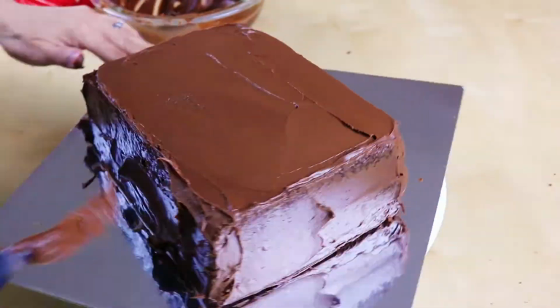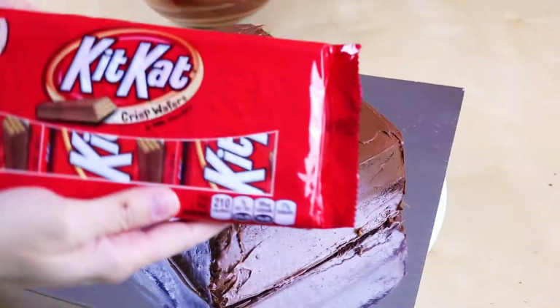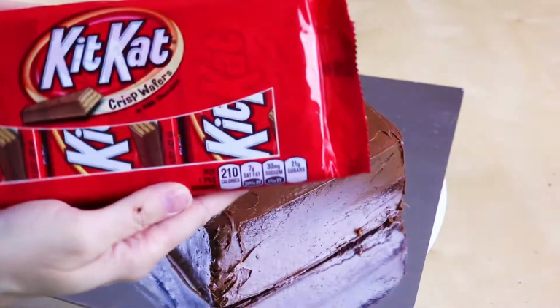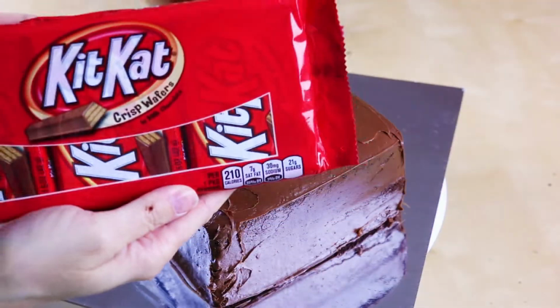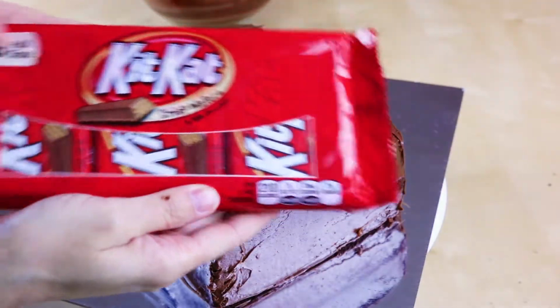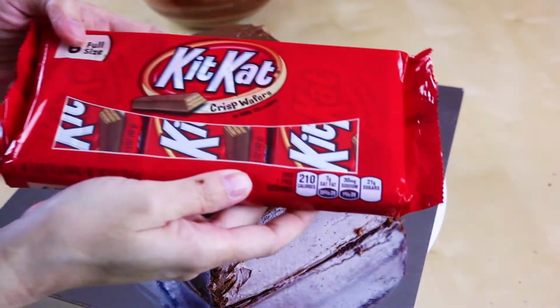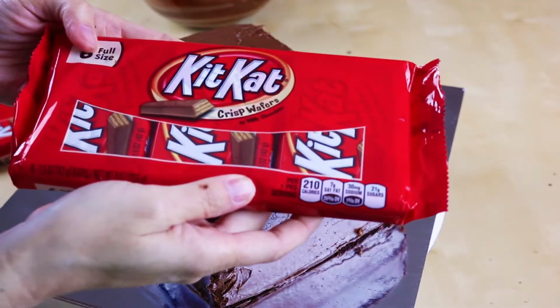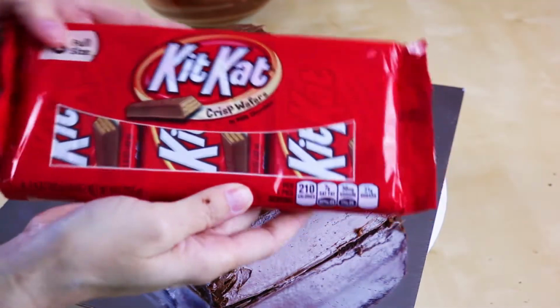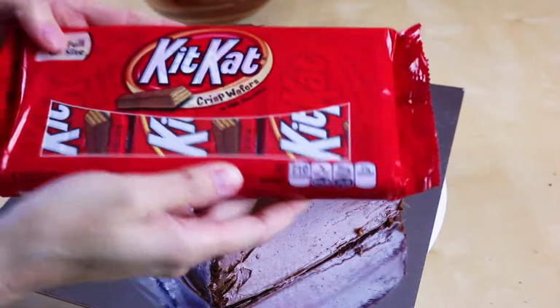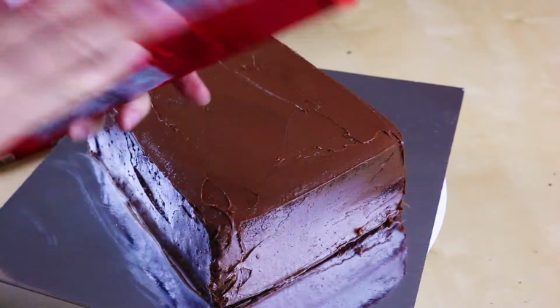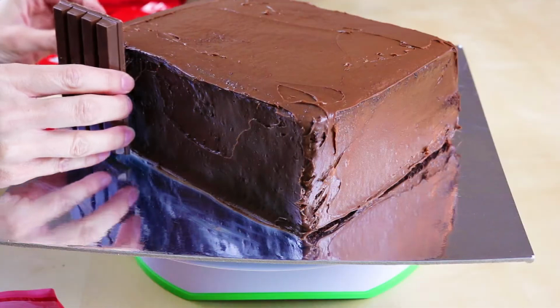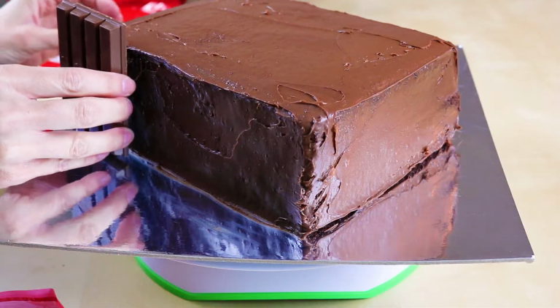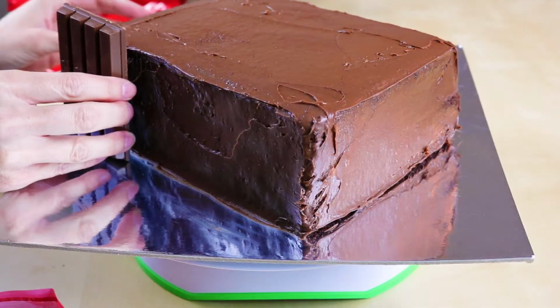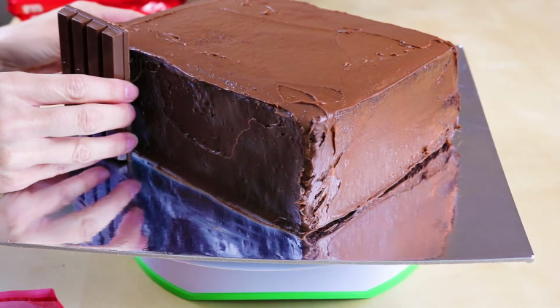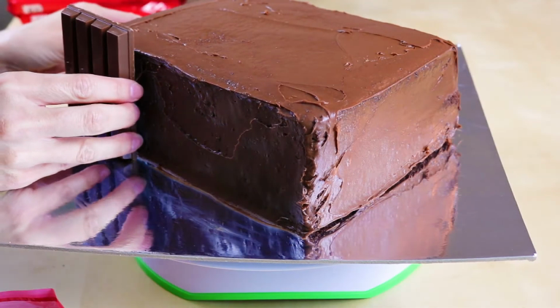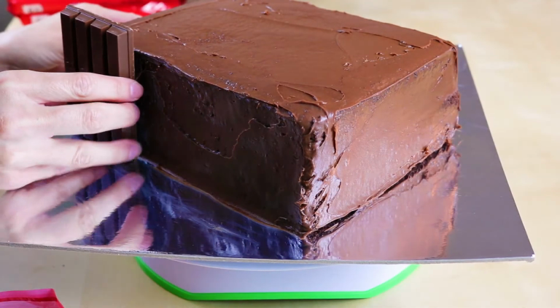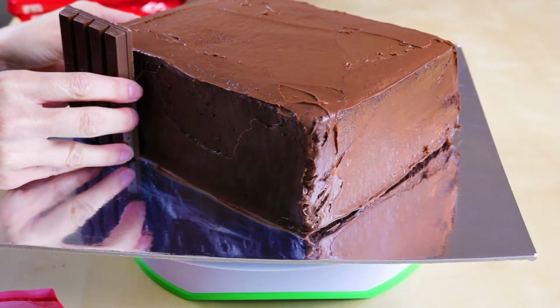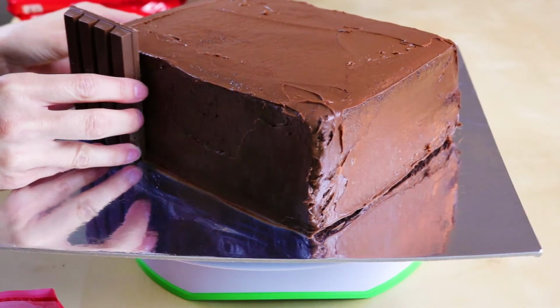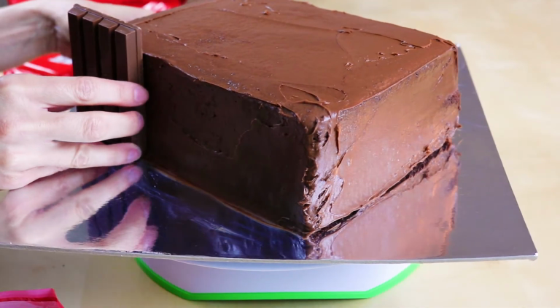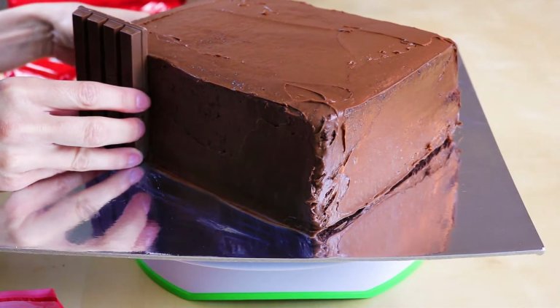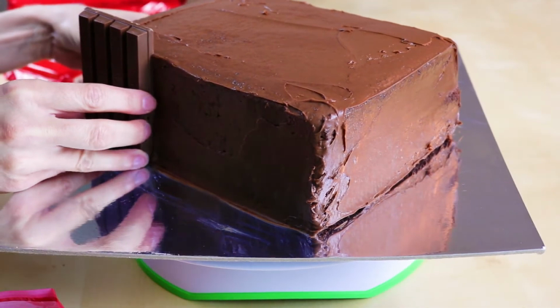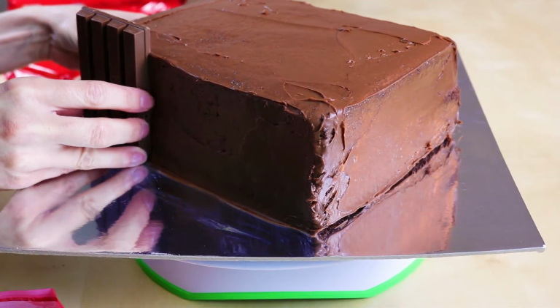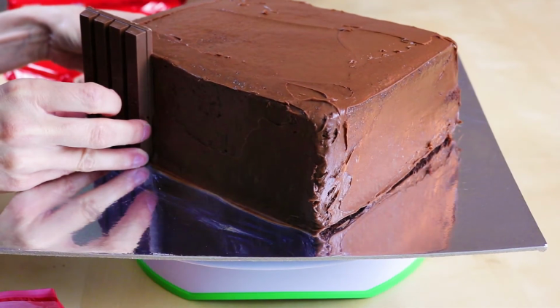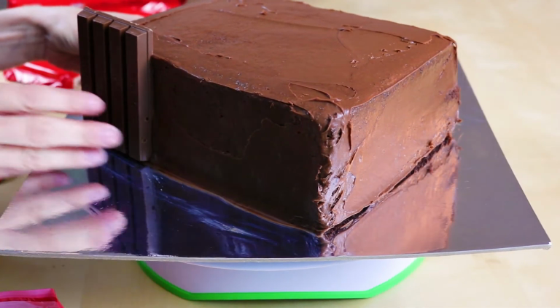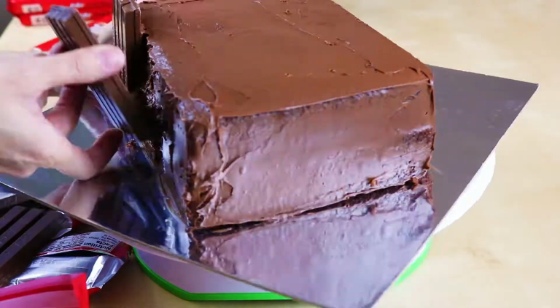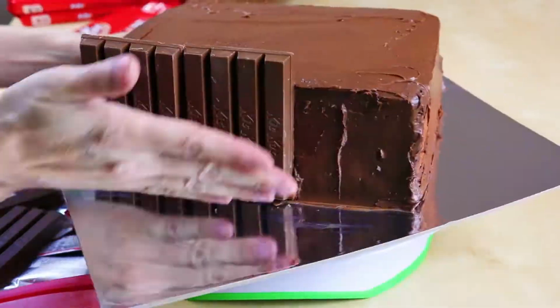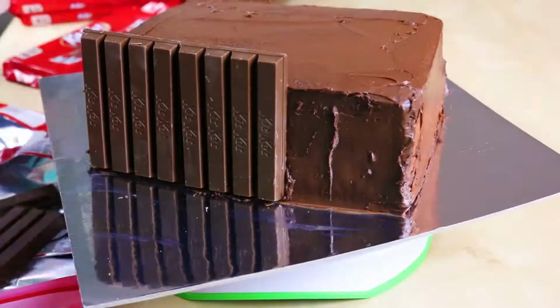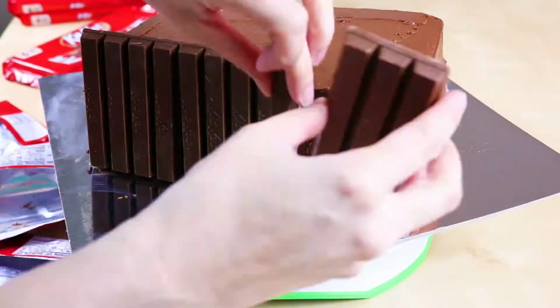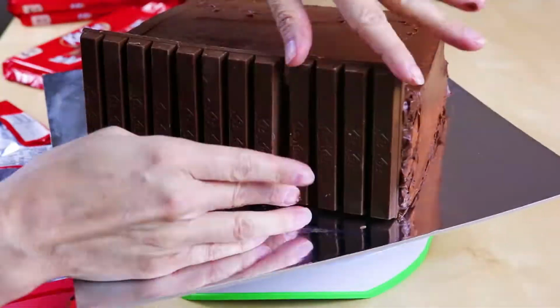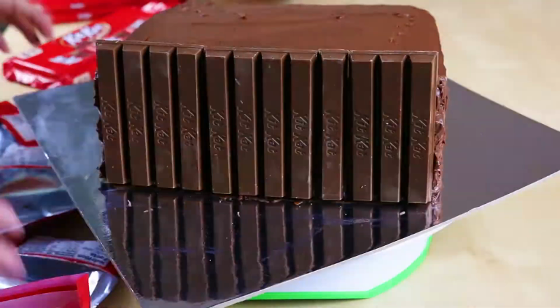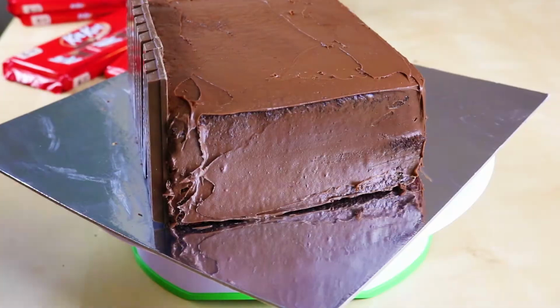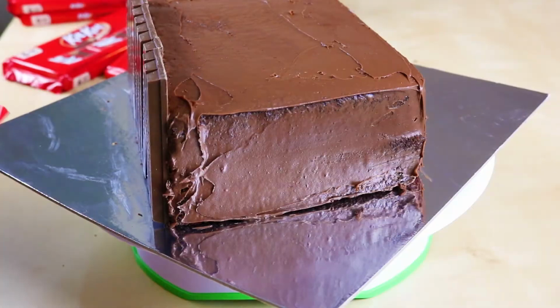And I have some Kit Kats here. Kit Kats are one of my favorite chocolate bars — mmm, so good. And we're just going to stick them all the way around our cake.